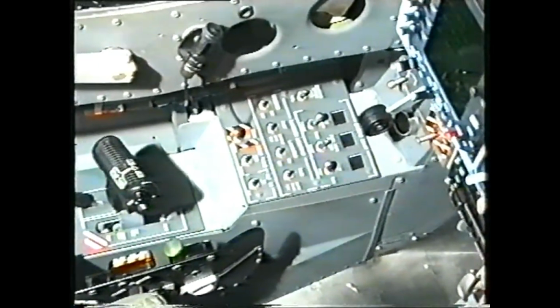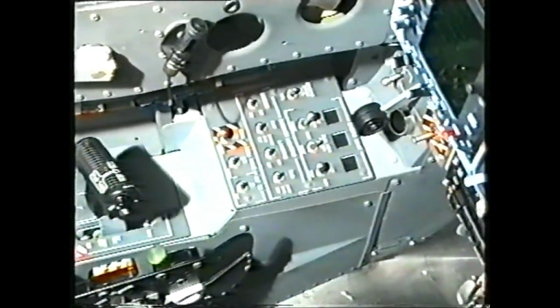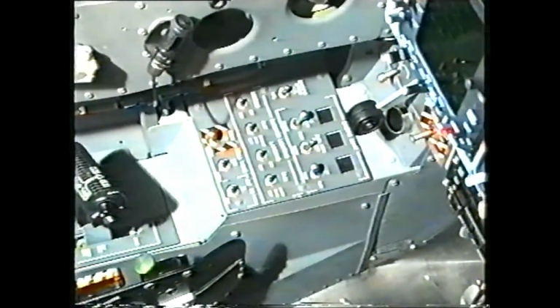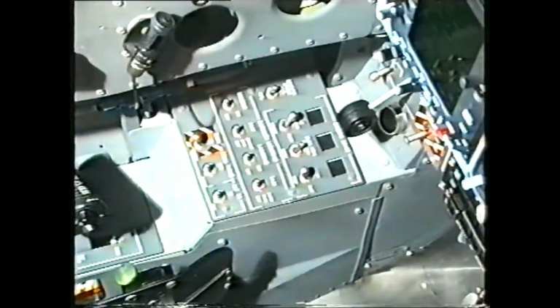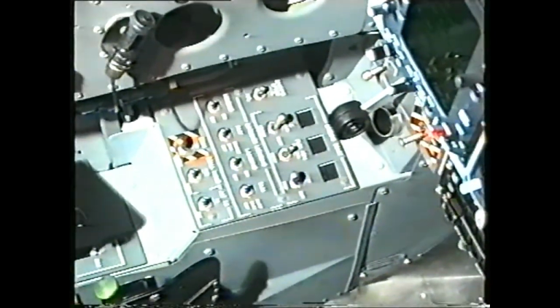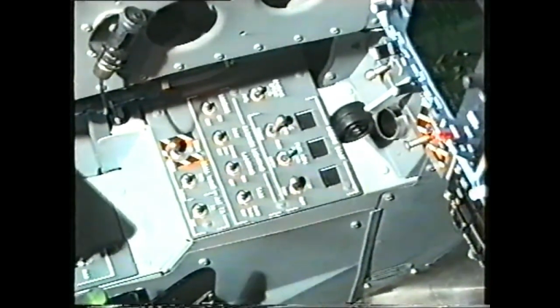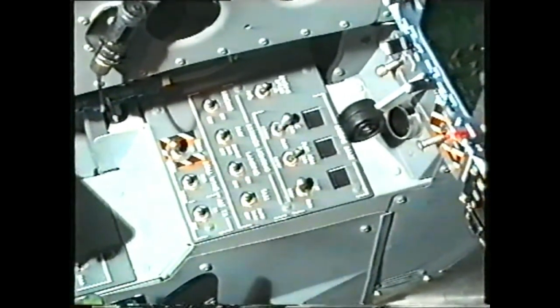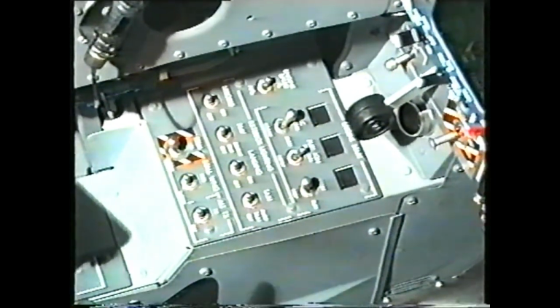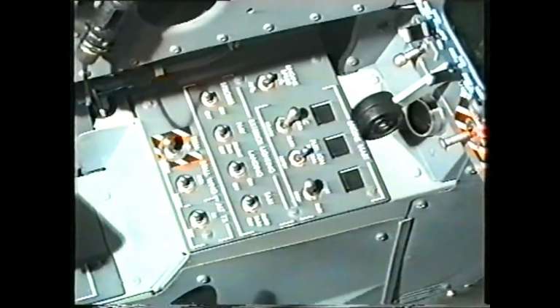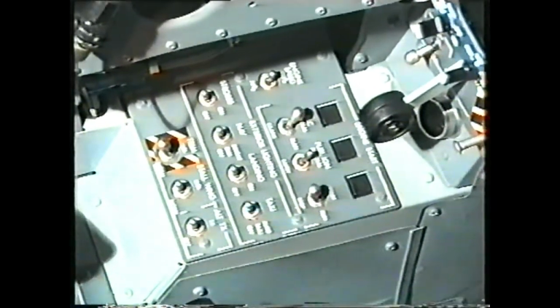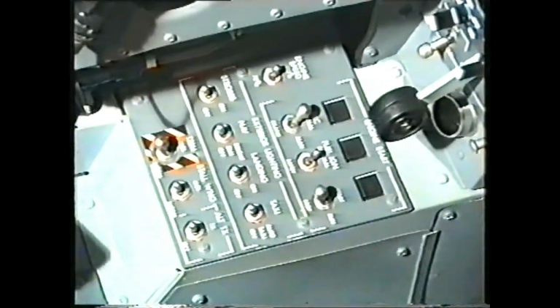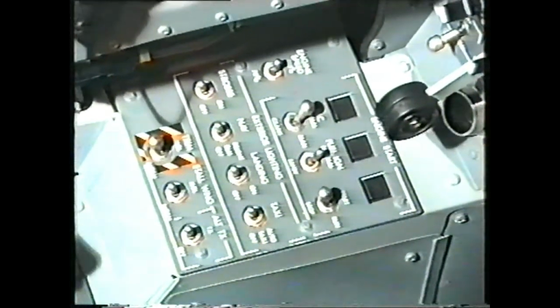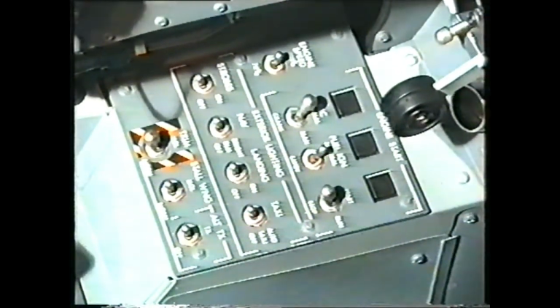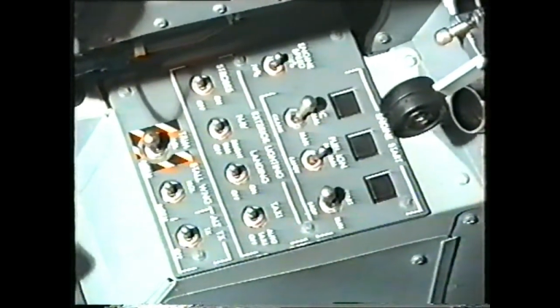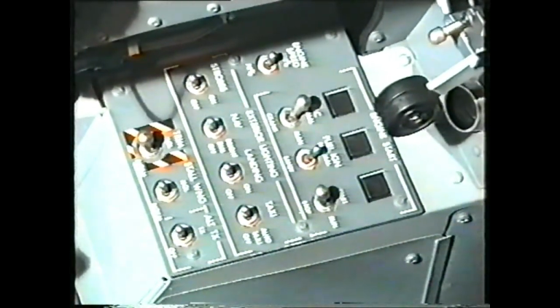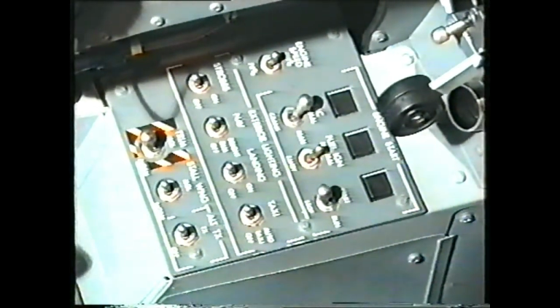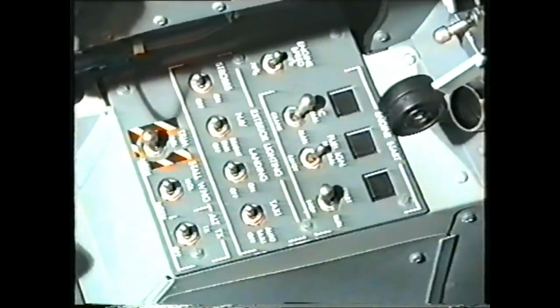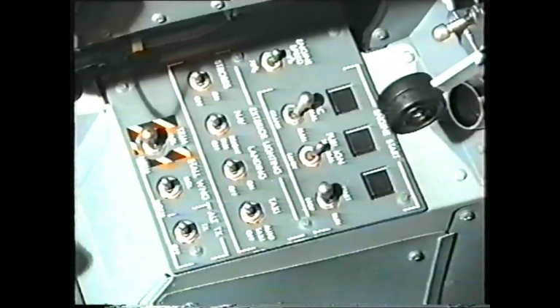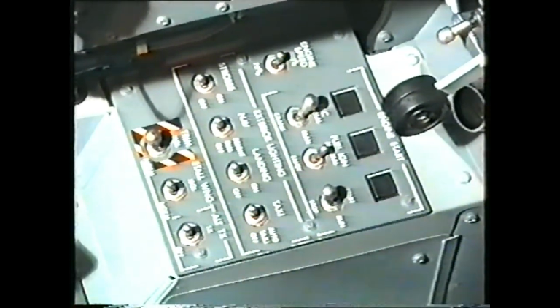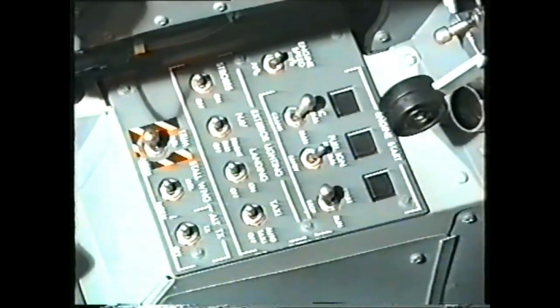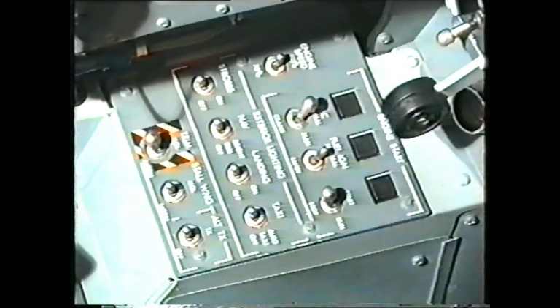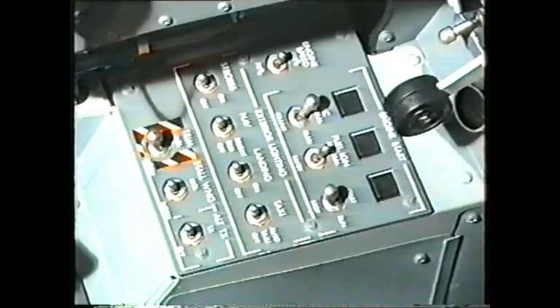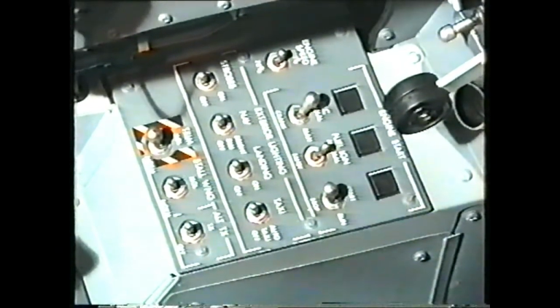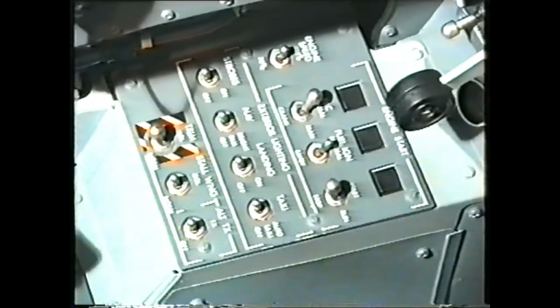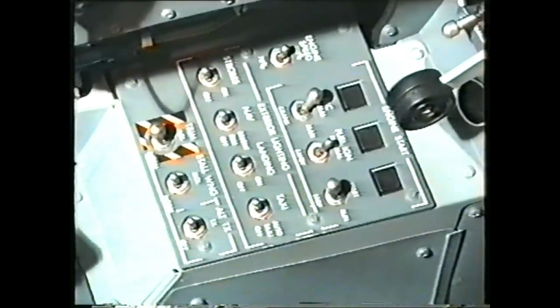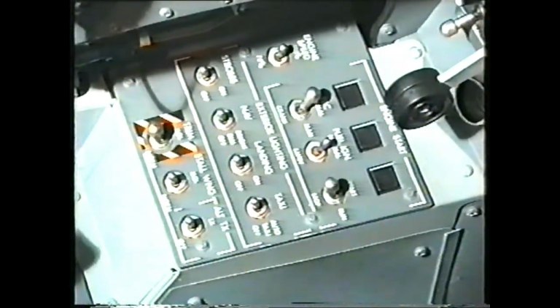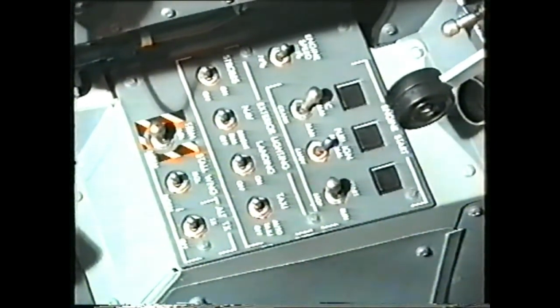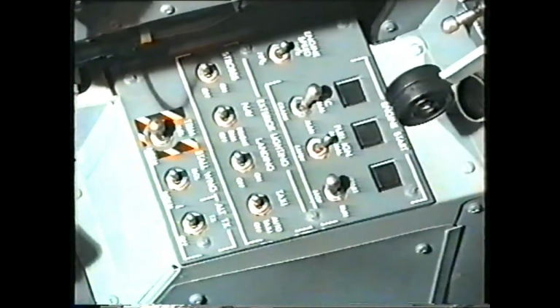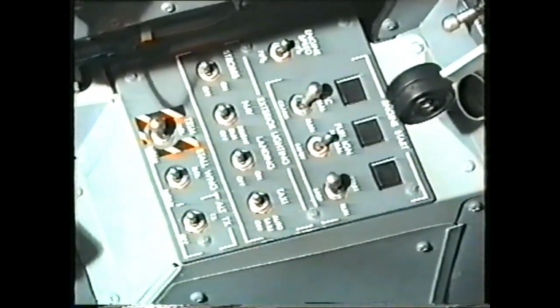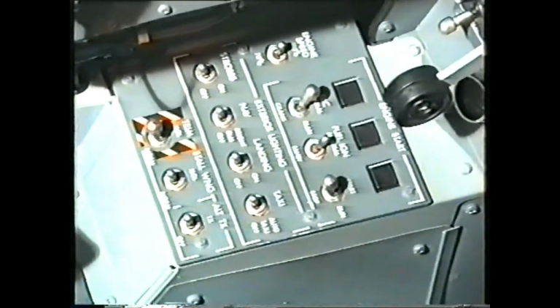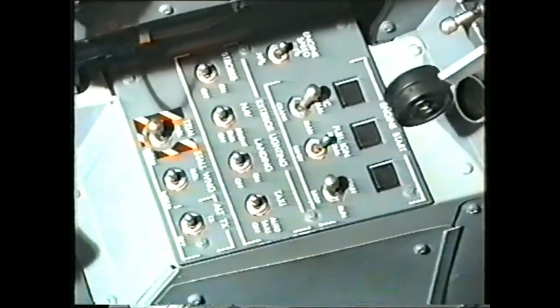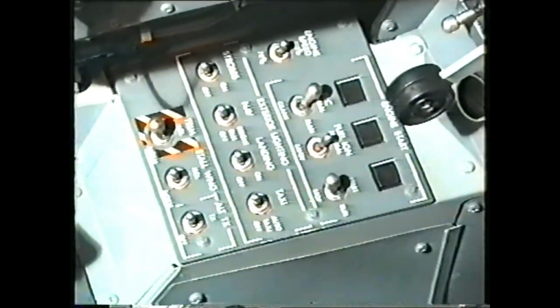At the front end of the left side panel we have the engine start control switches, exterior lighting, trim isolation, stall warning isolation, and an alternate transmit switch.